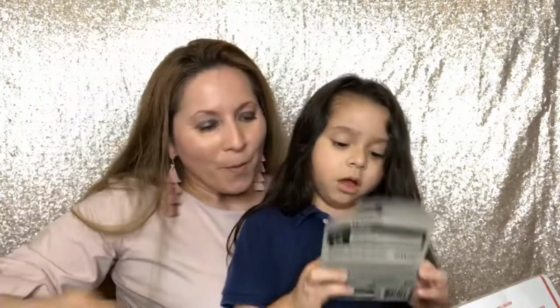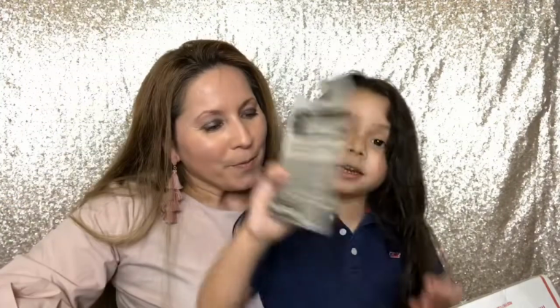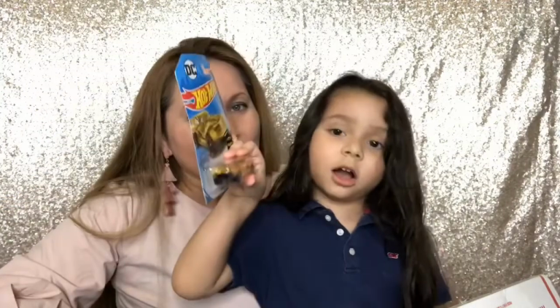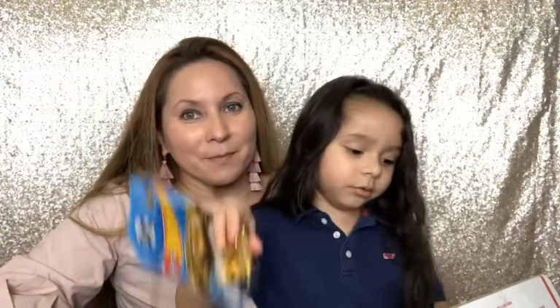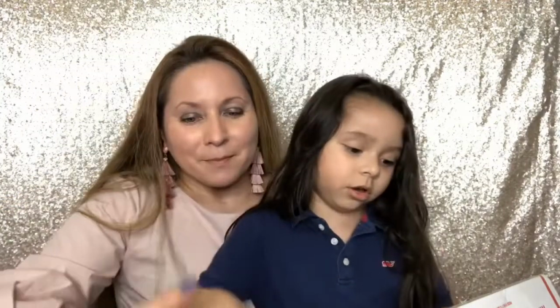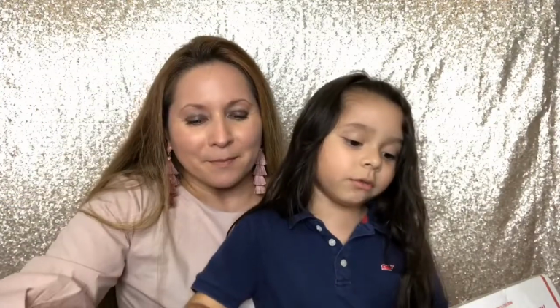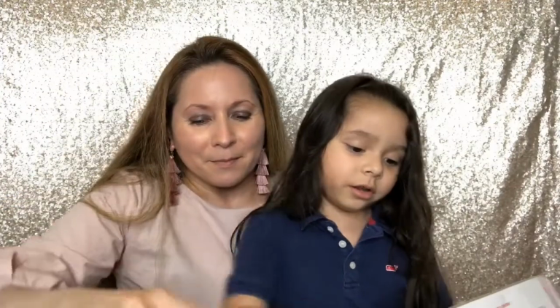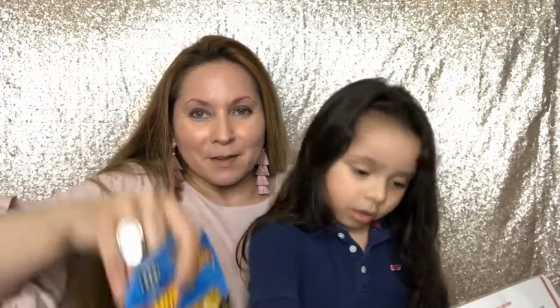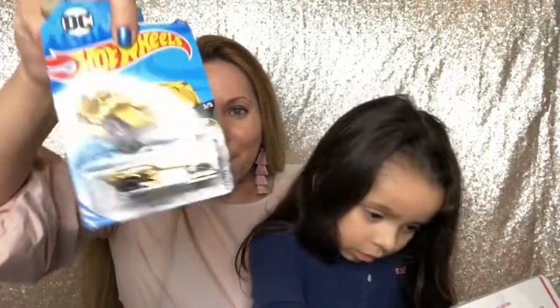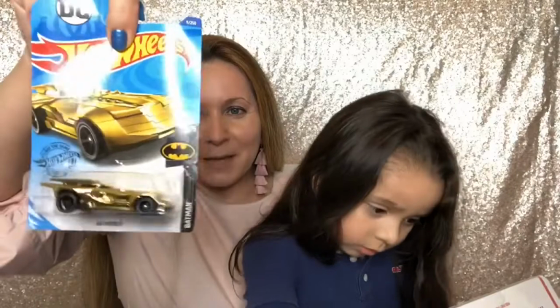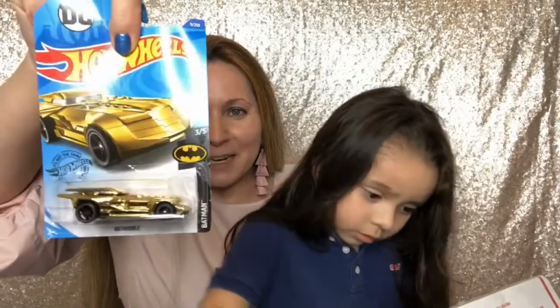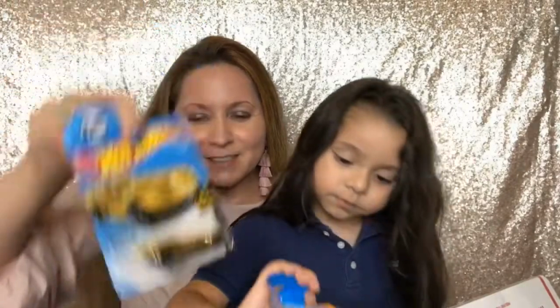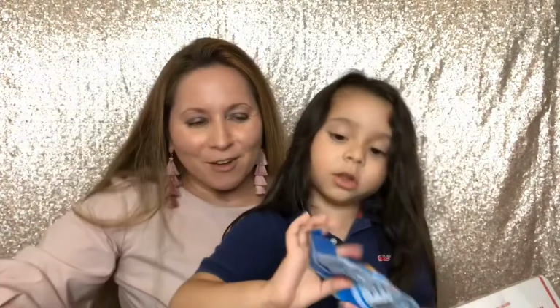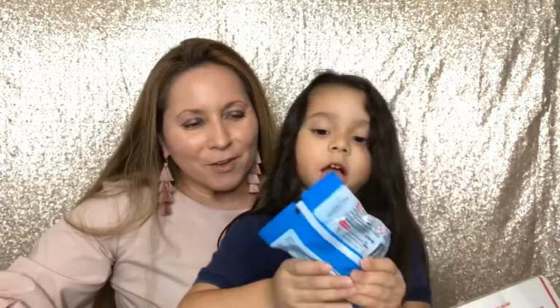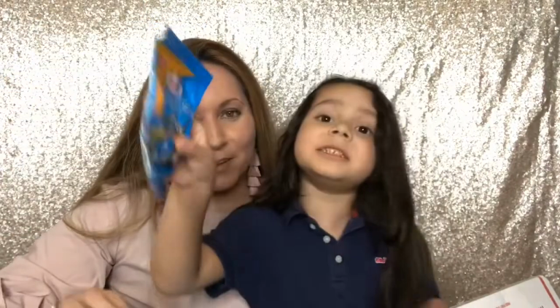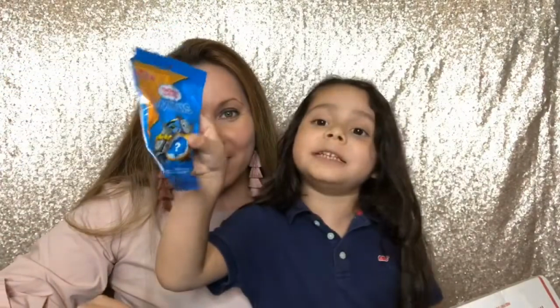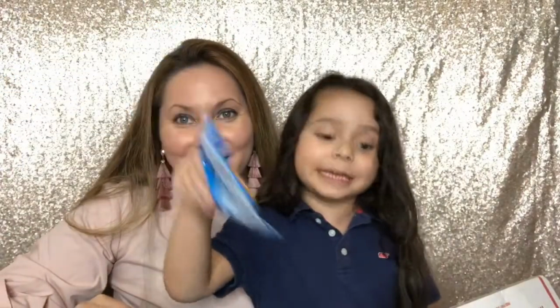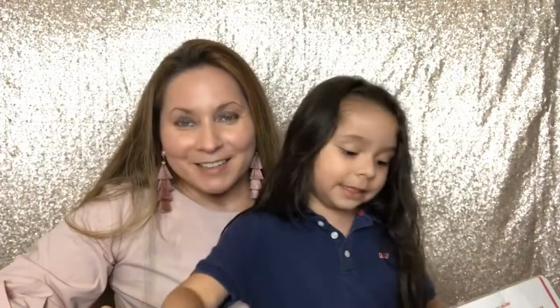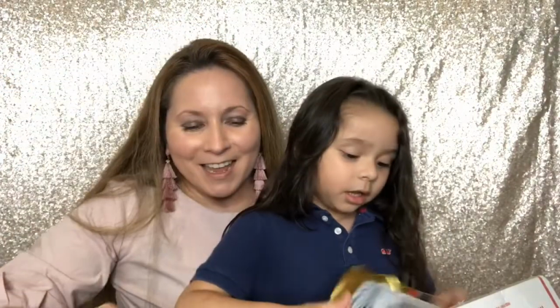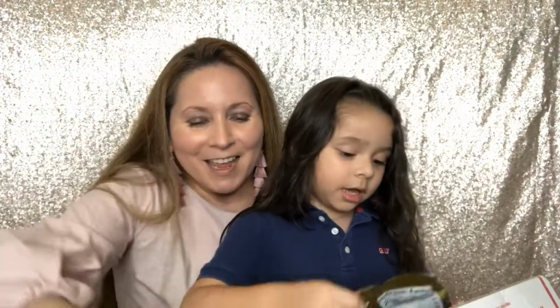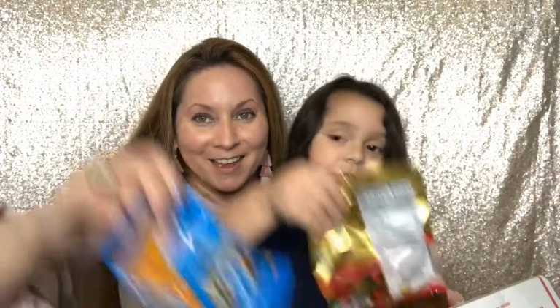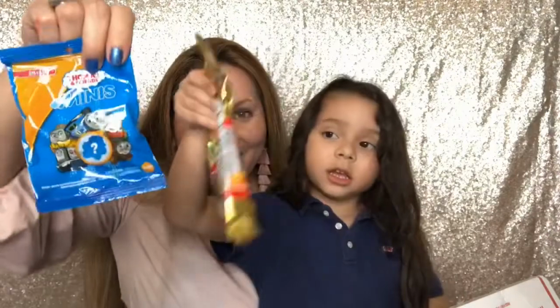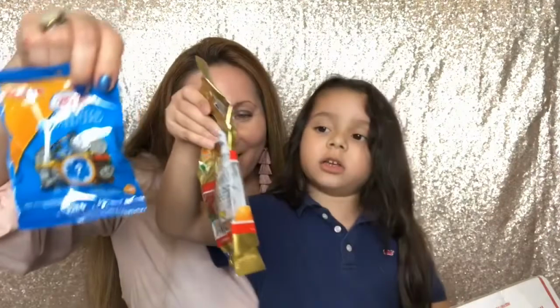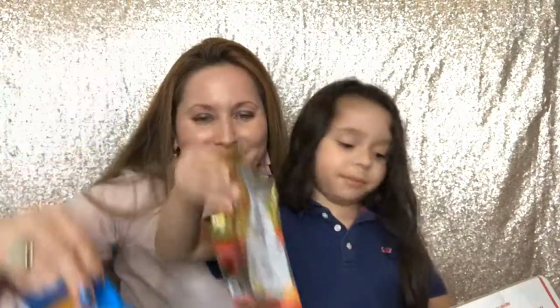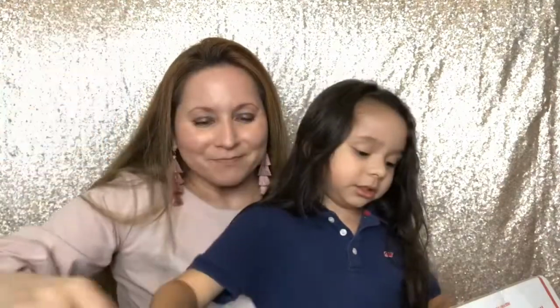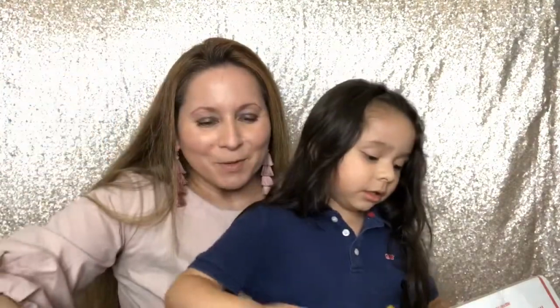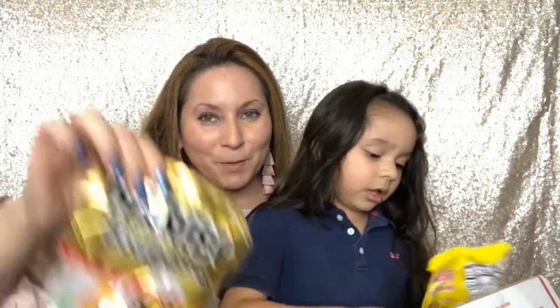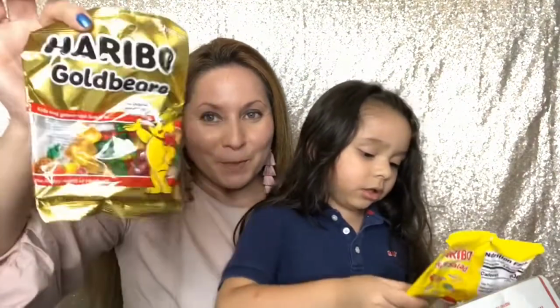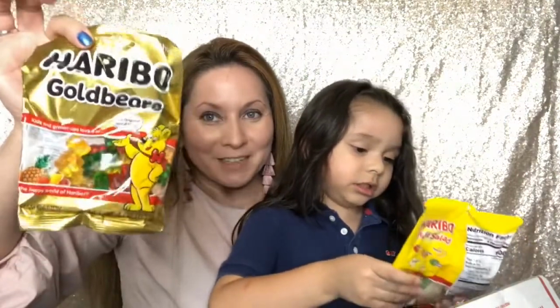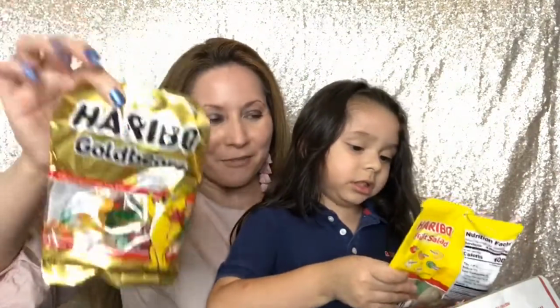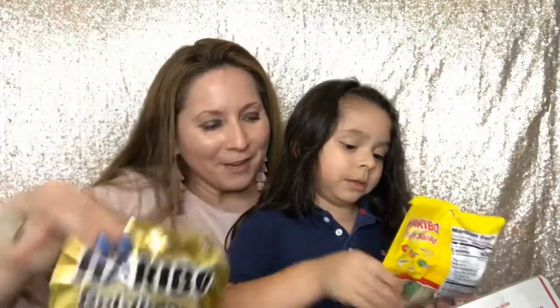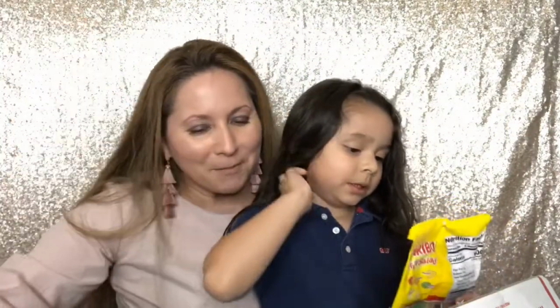And then I got a Hot Wheel car — another one. Look, it's a Batman one! I got Tommy's and Fred Minis. Yay! And a gummy bear.